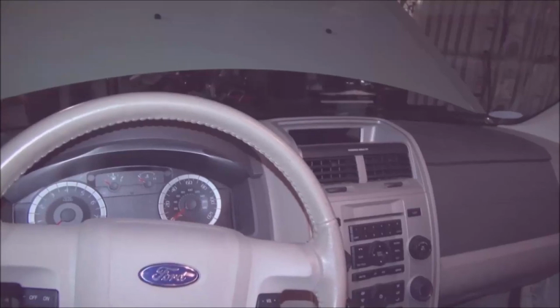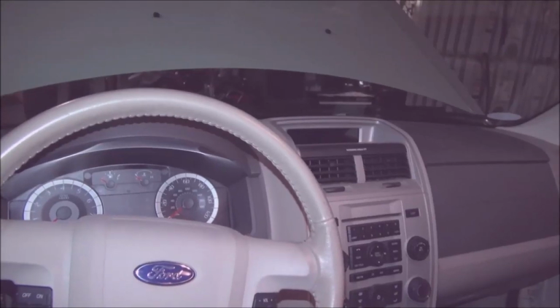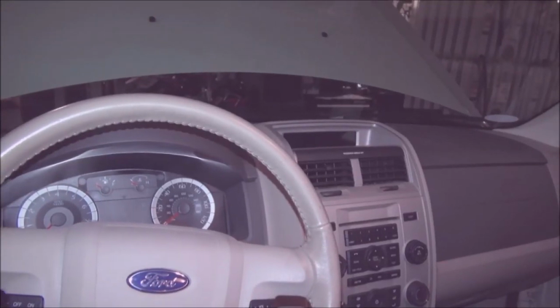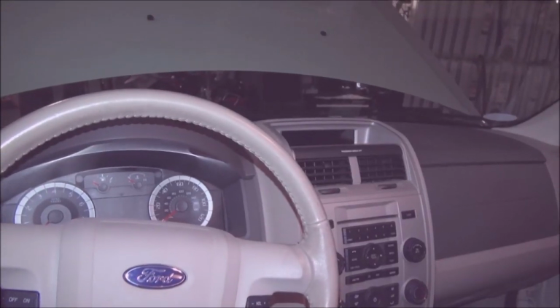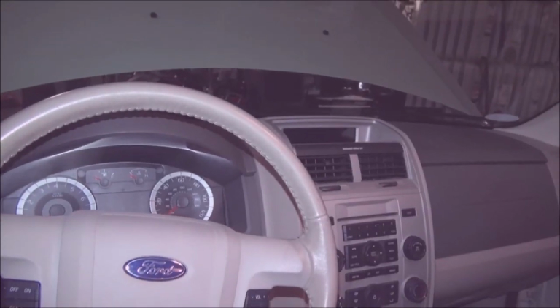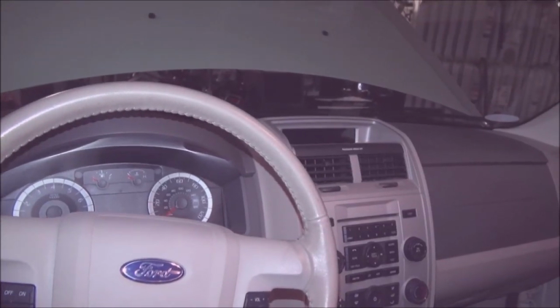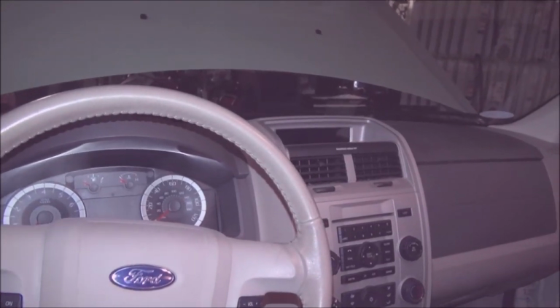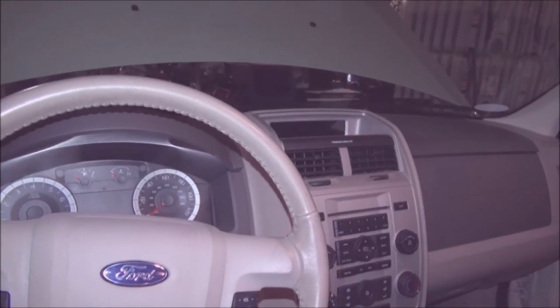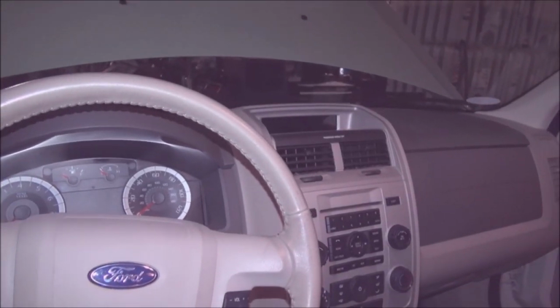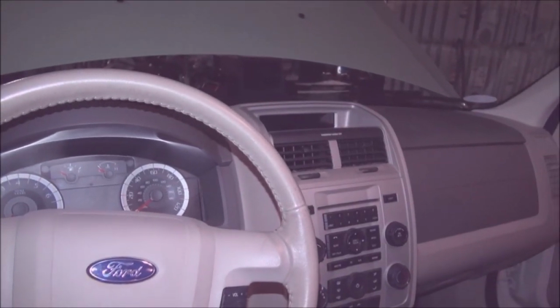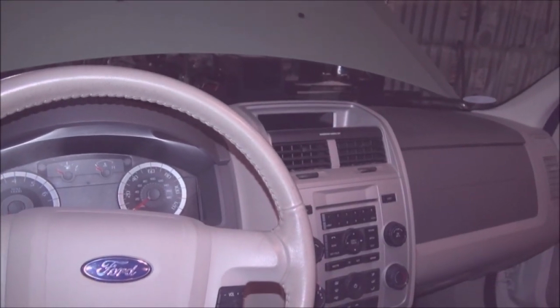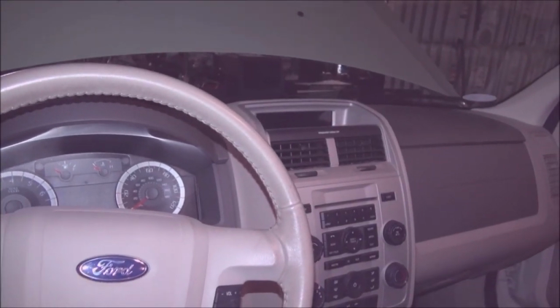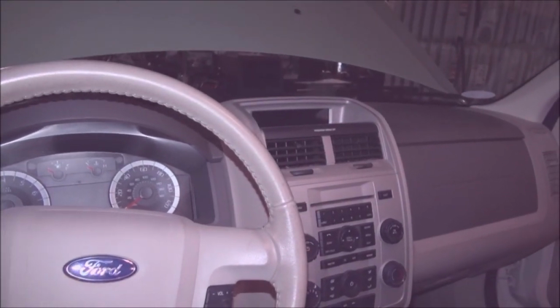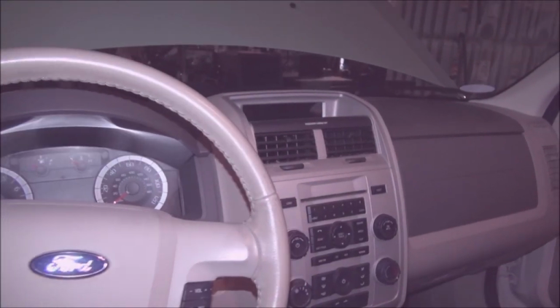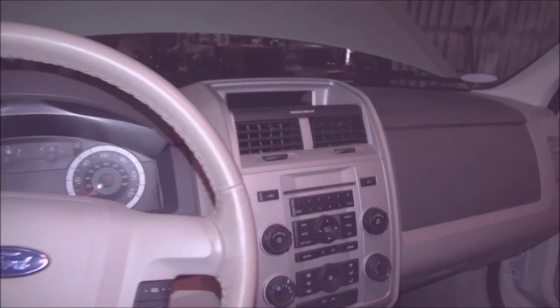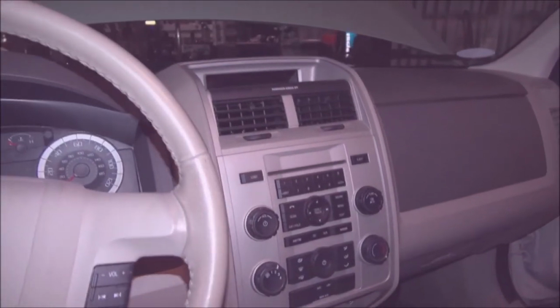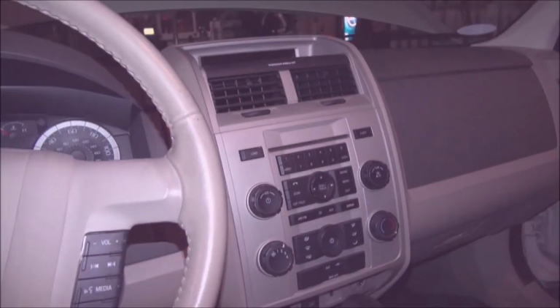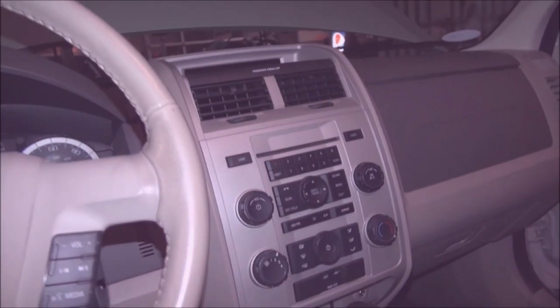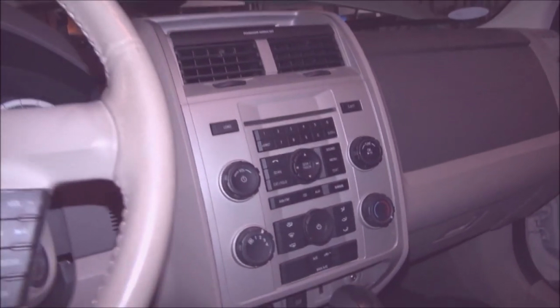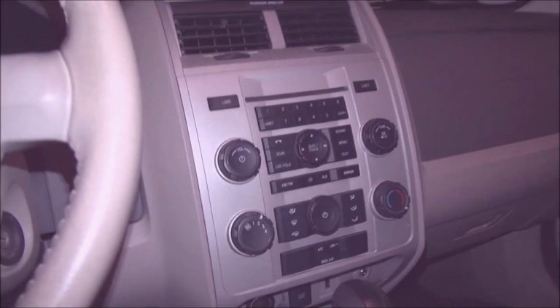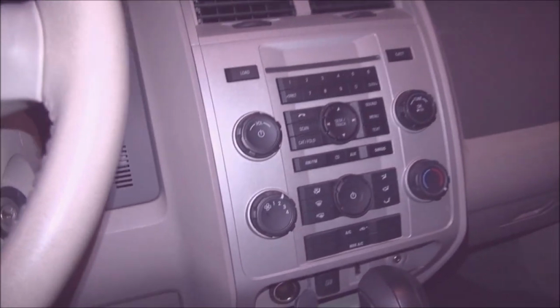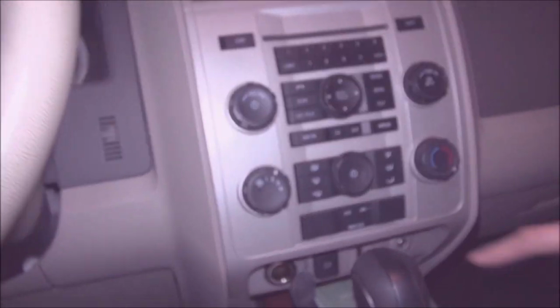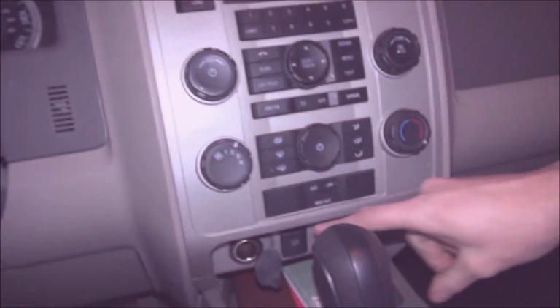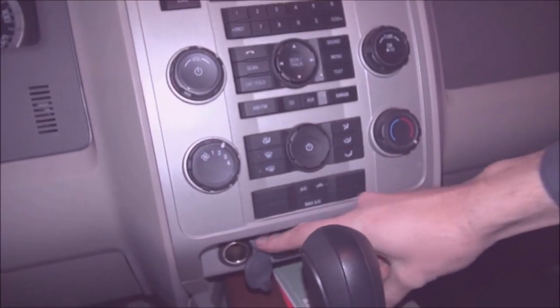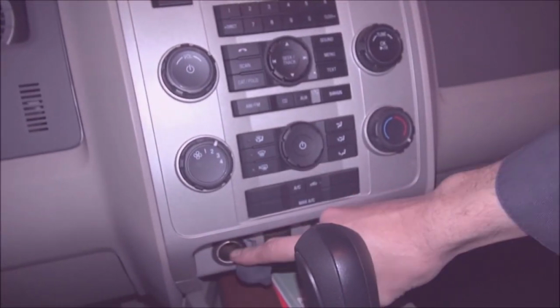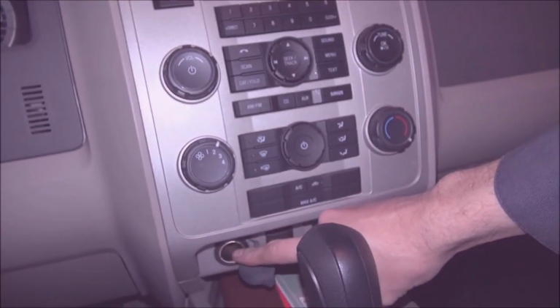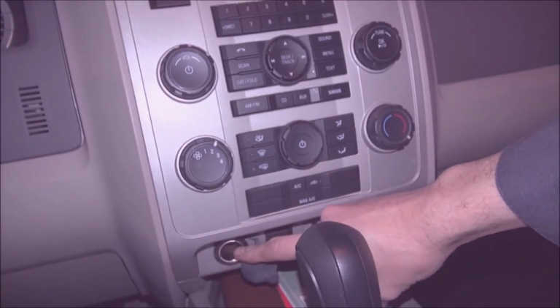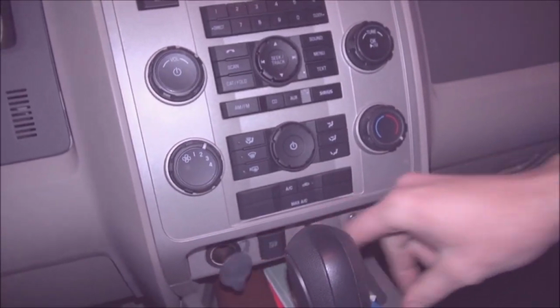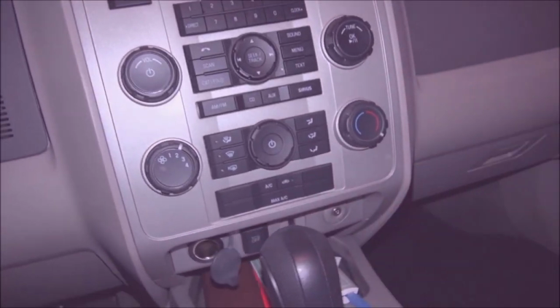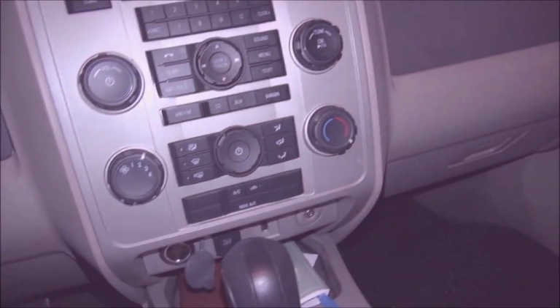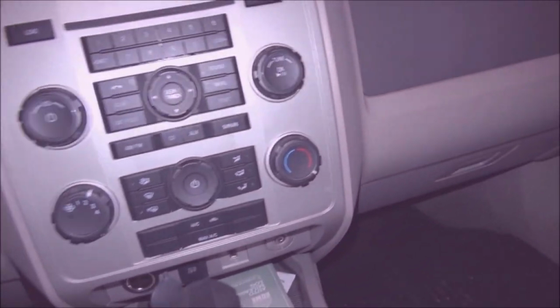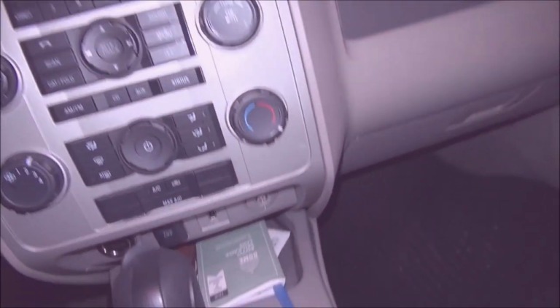What's going on fellas? This is a 2012 Ford Escape. I'm going to show you where you can find the fuses for the cigarette lighters, aka the power outlets.